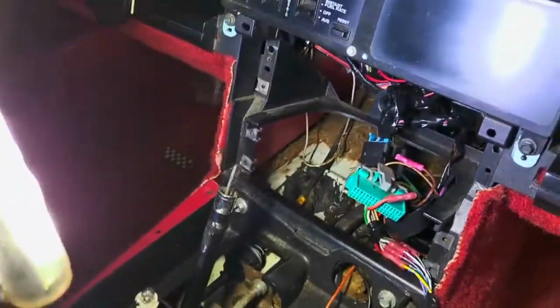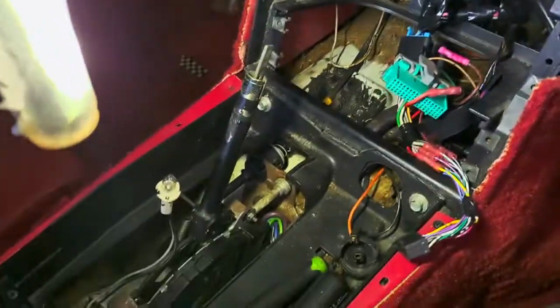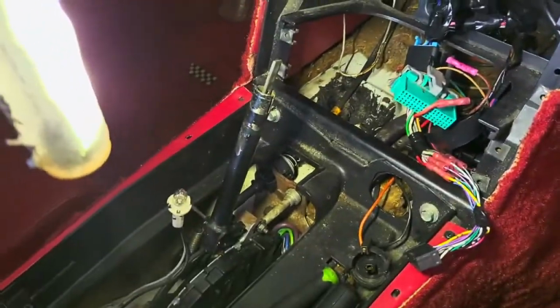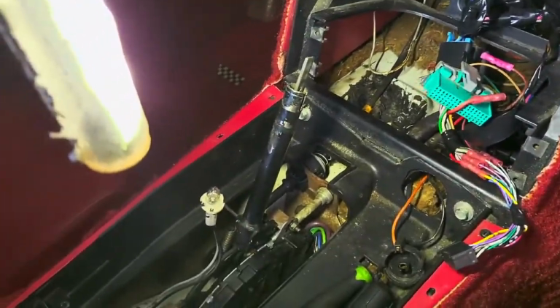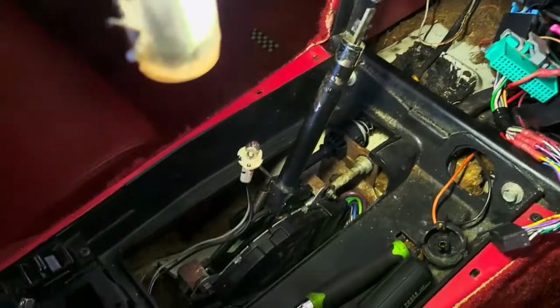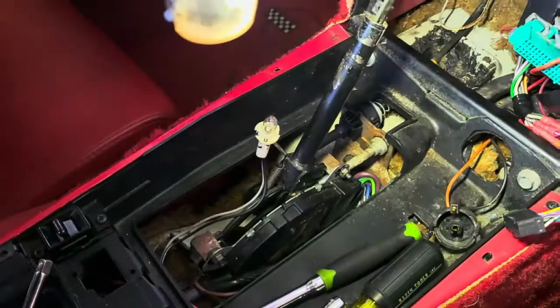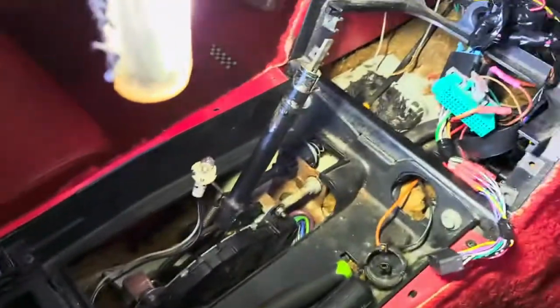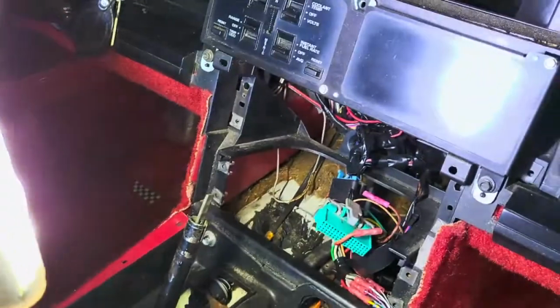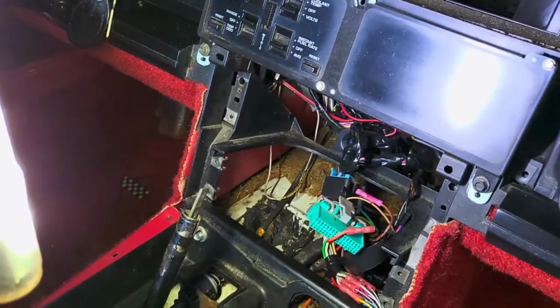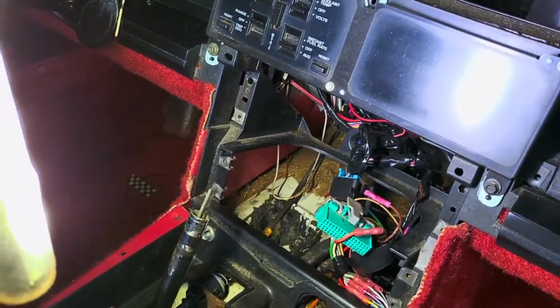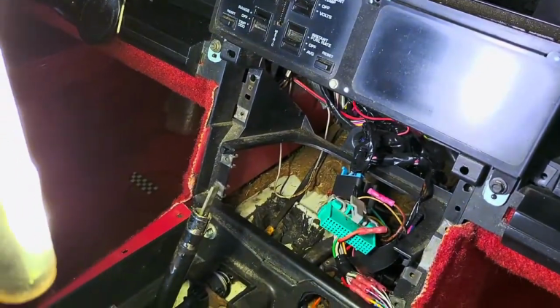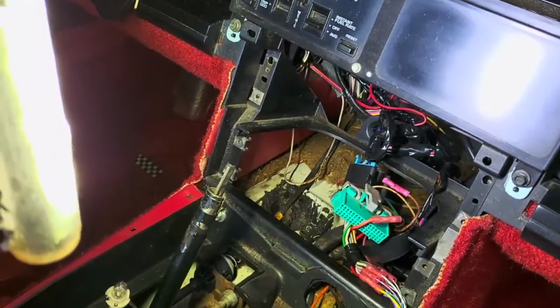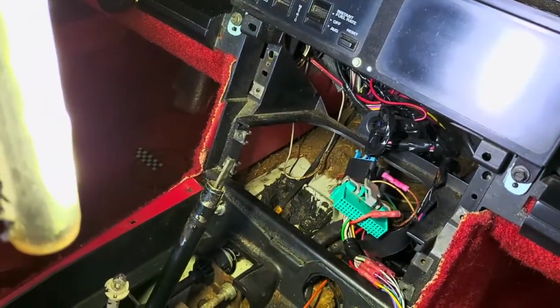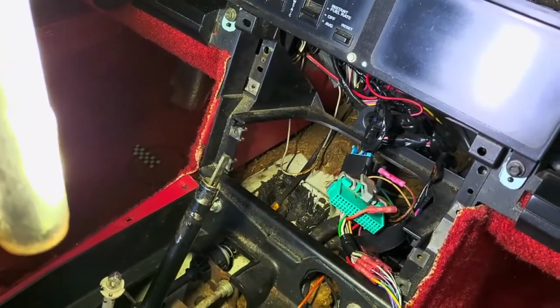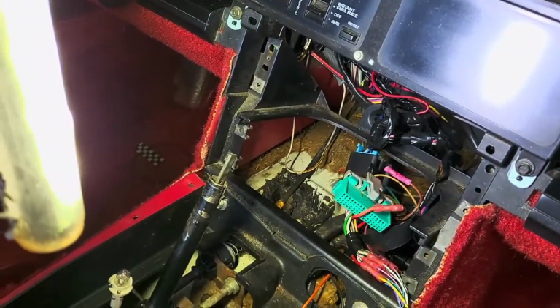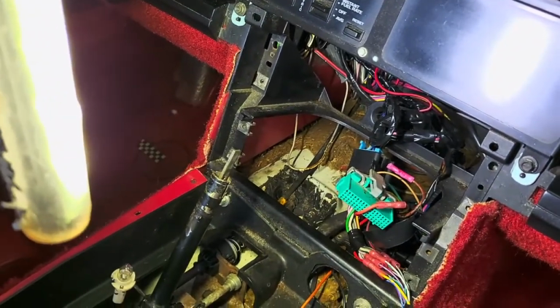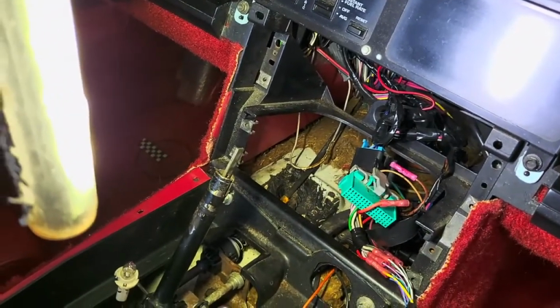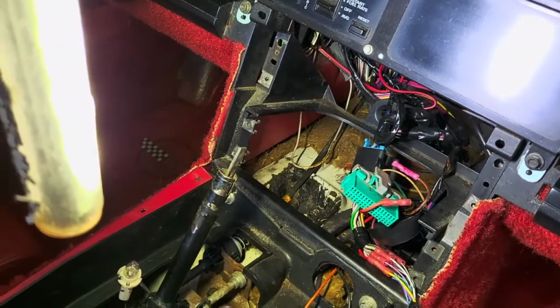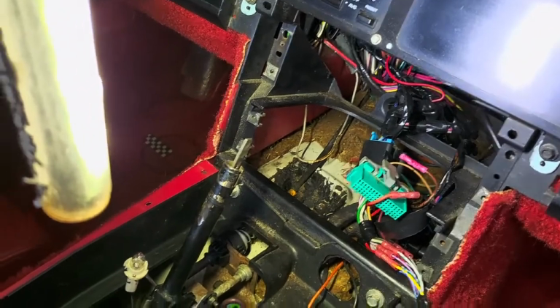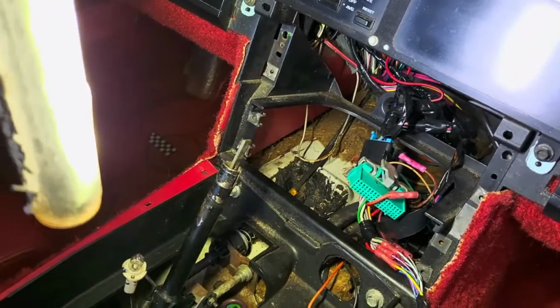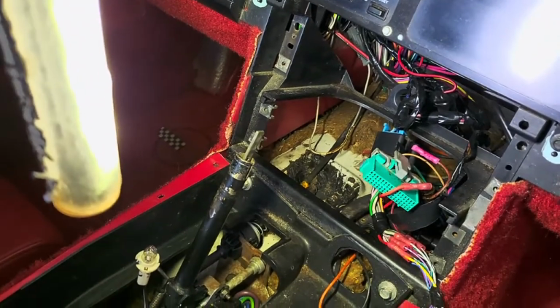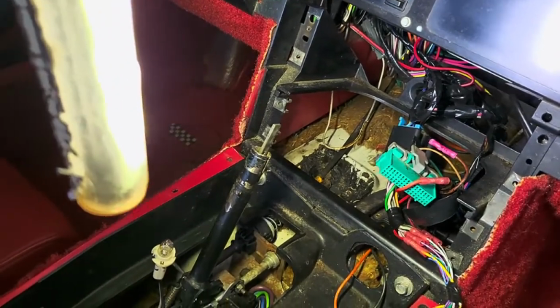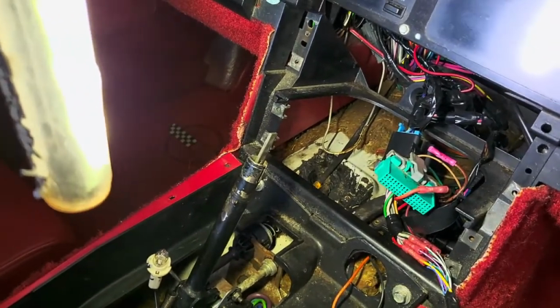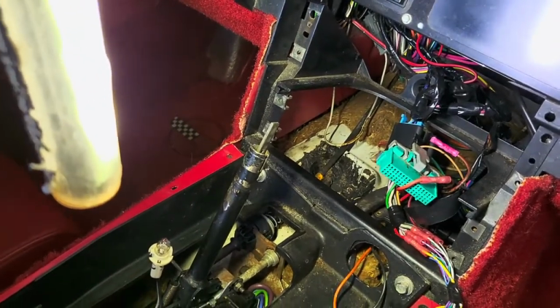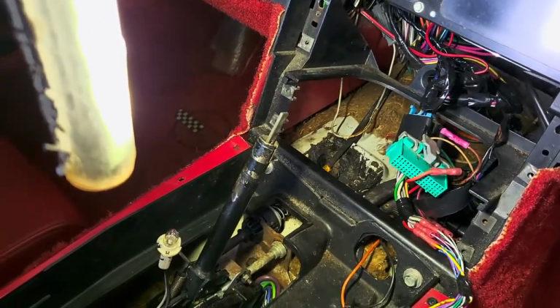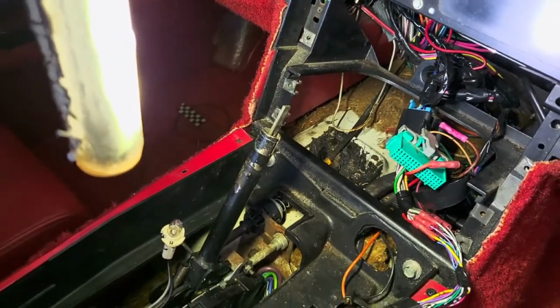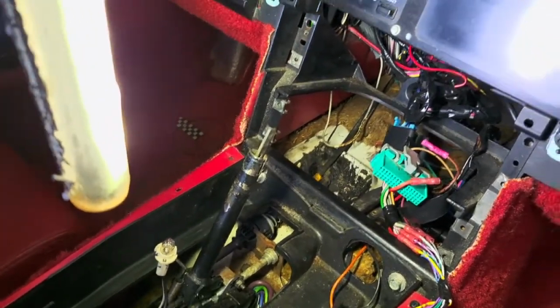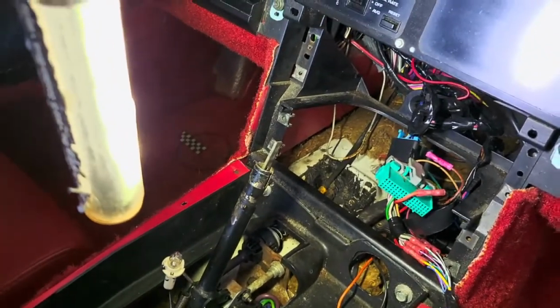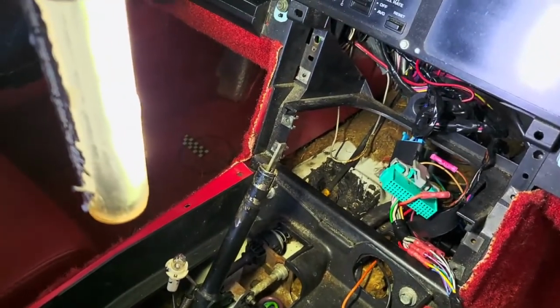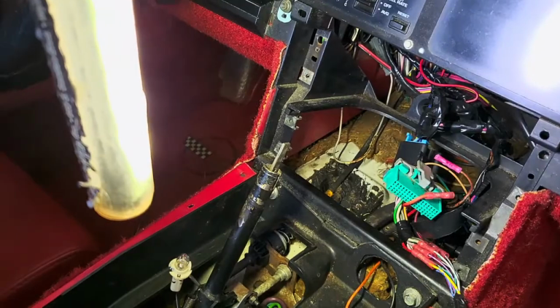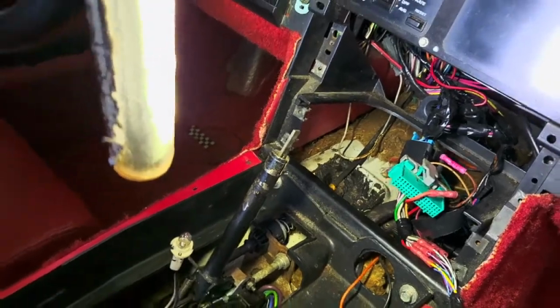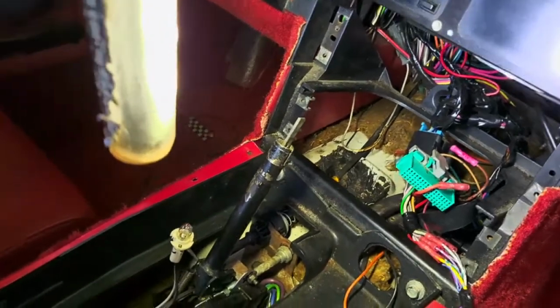Then when I go underneath the car to hook the shifter cable back up, I'll bring you guys with me and I'll show you what it takes to disconnect that from the car, which is really nothing. So we'll get back to you when we get a little further ahead.